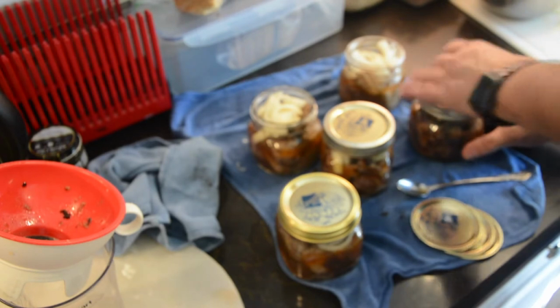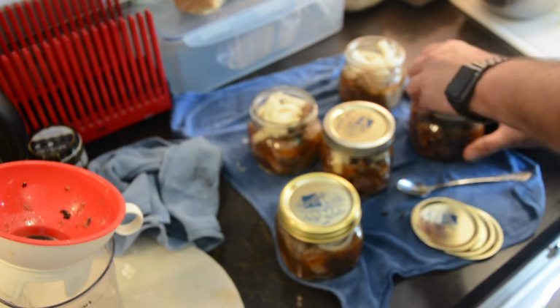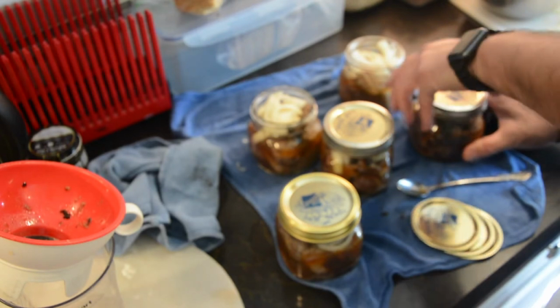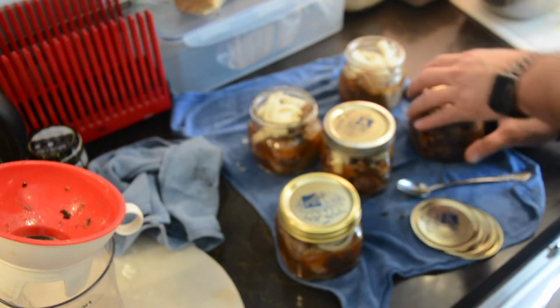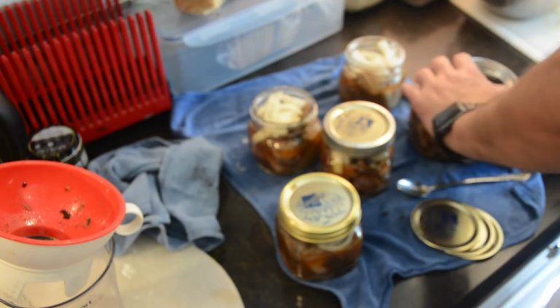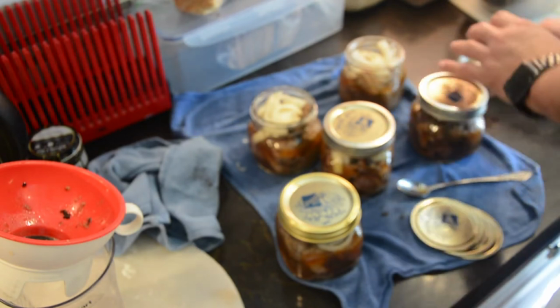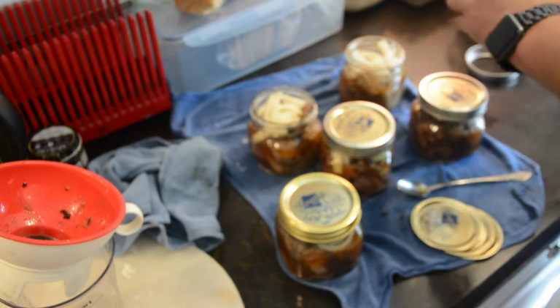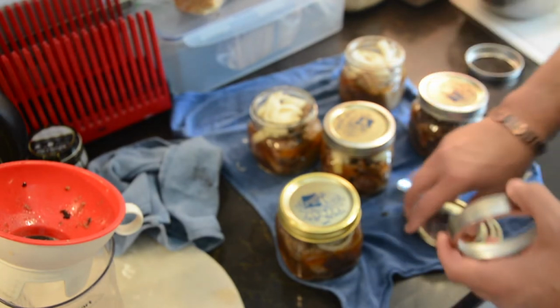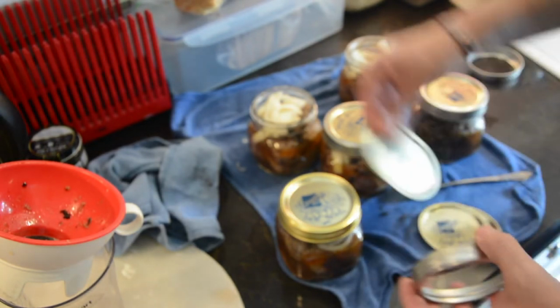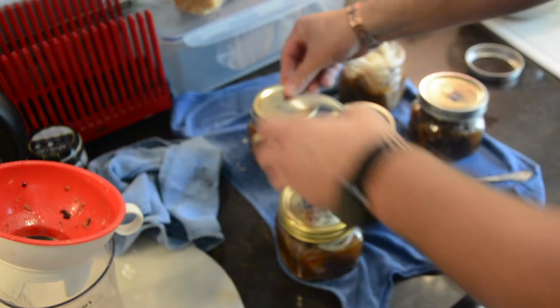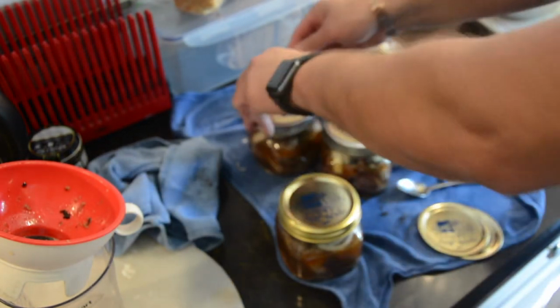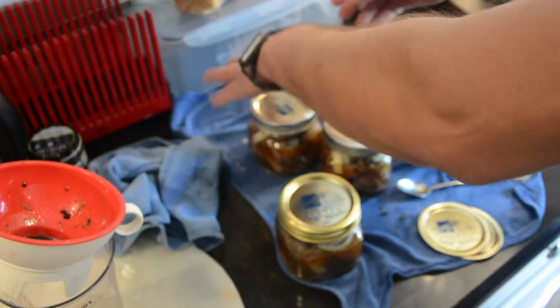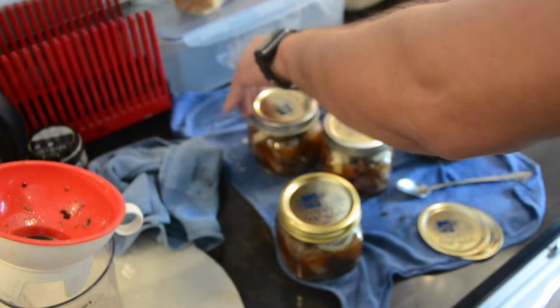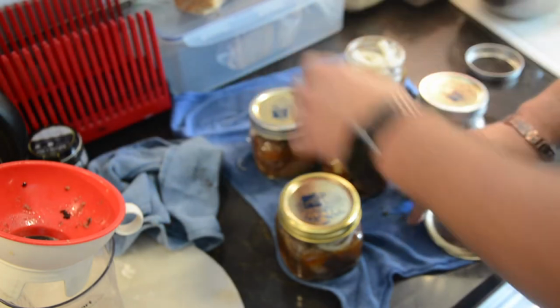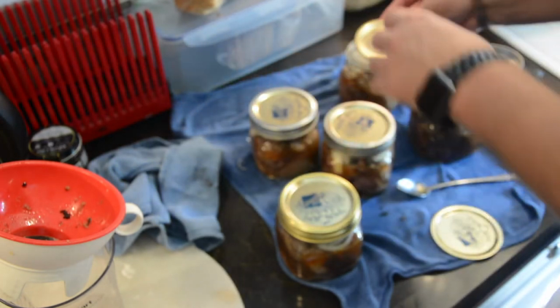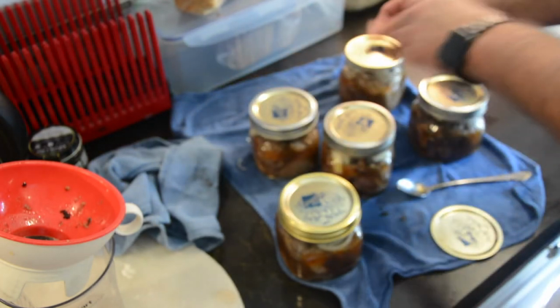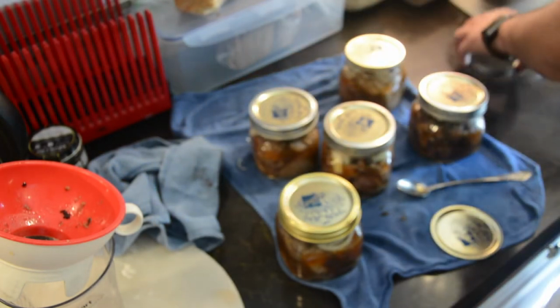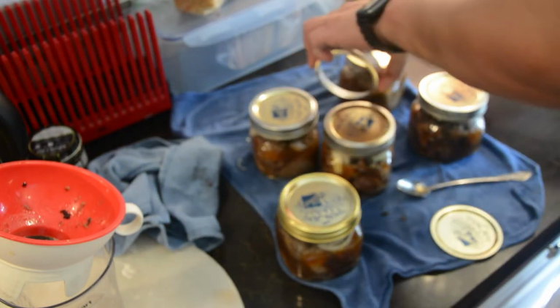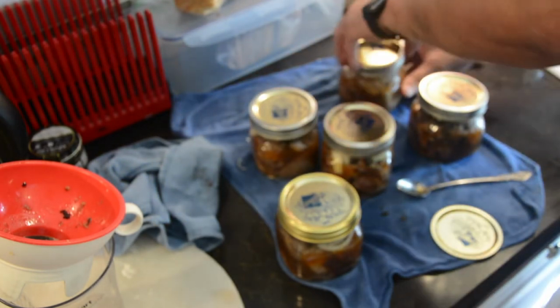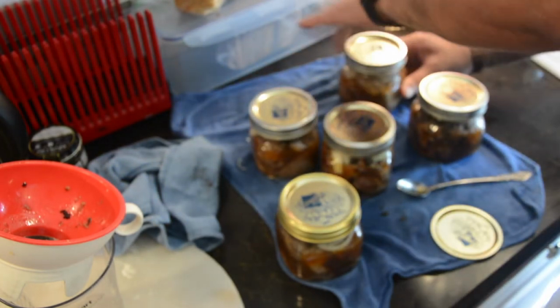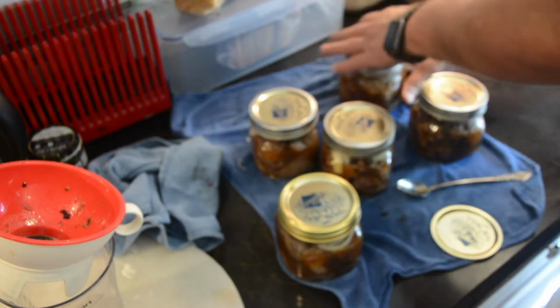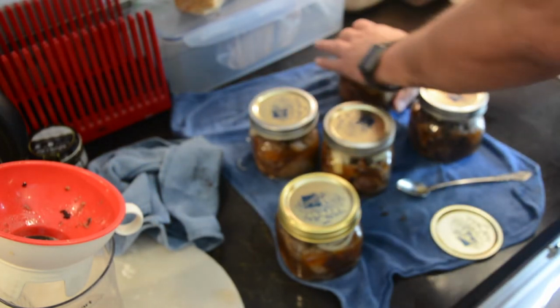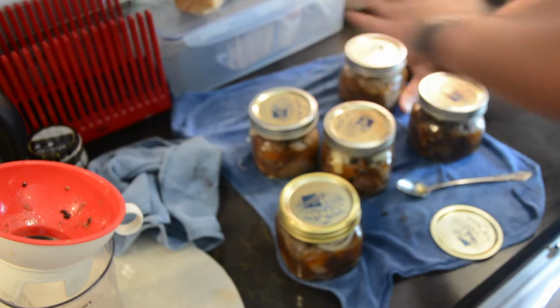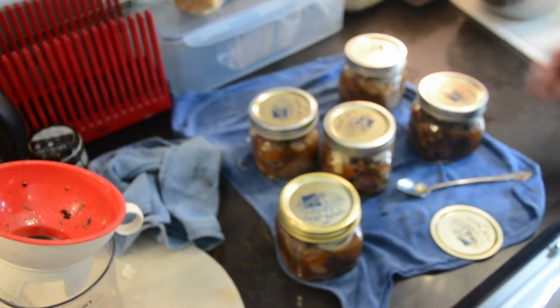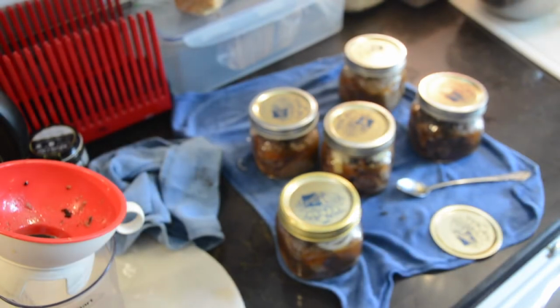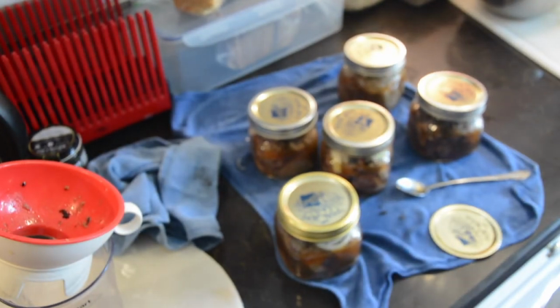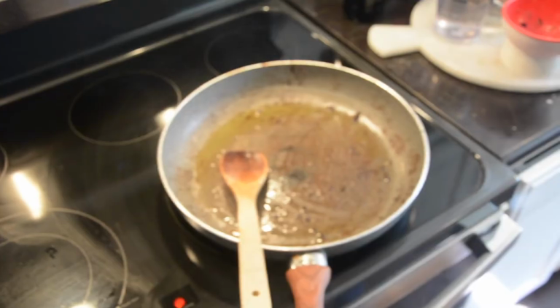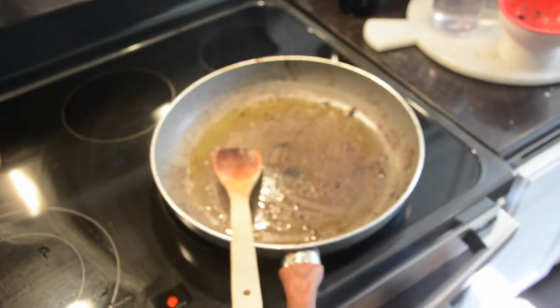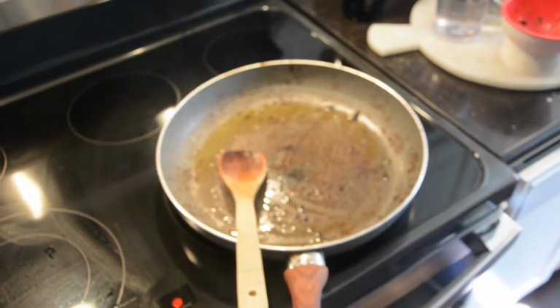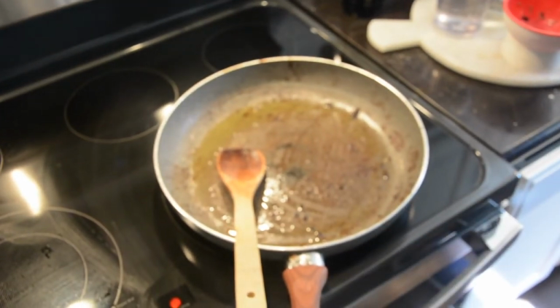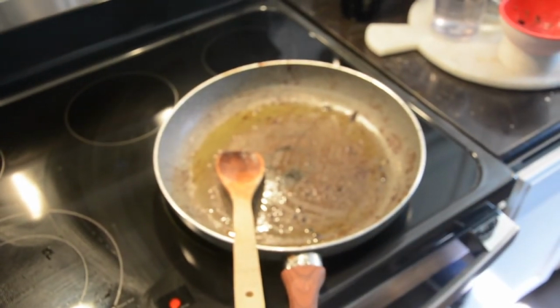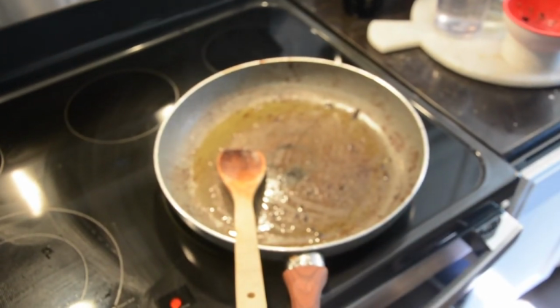Remember when you put your lids and rings on, they're just finger tight. I'm using my palm but I've done this since I was 12 years old, so I know just about how much to tighten these jars. They're just snug, but once you feel resistance, you just stop.